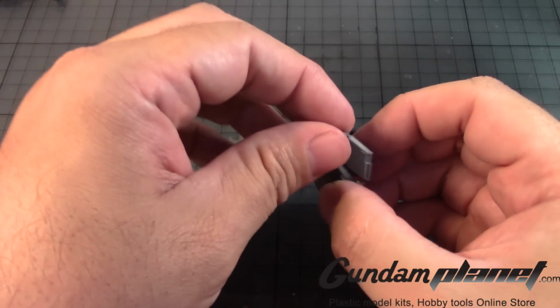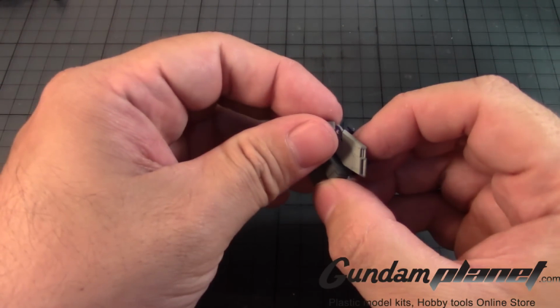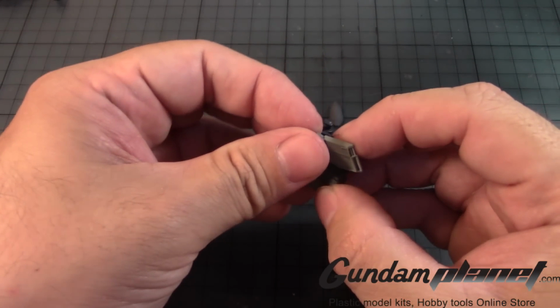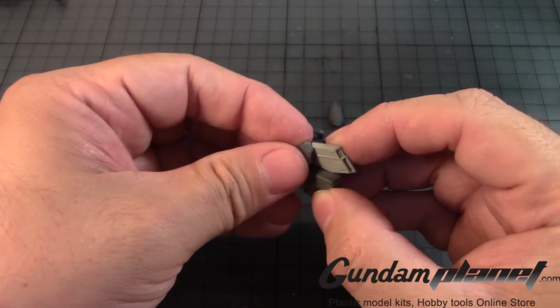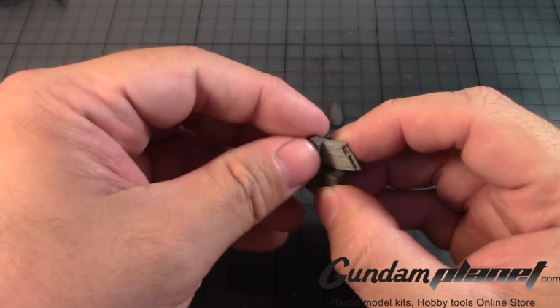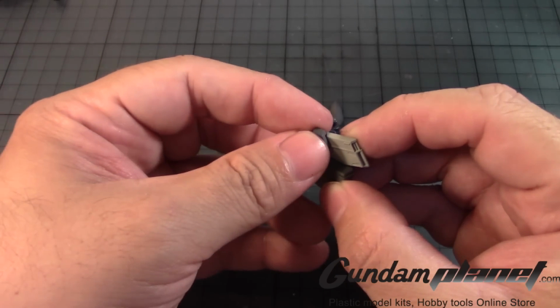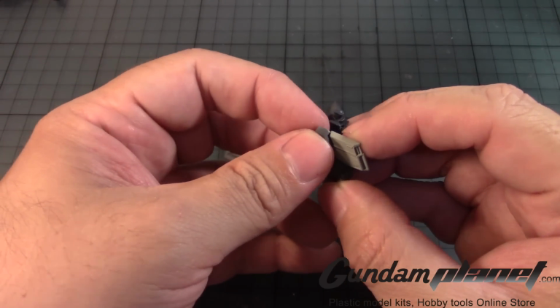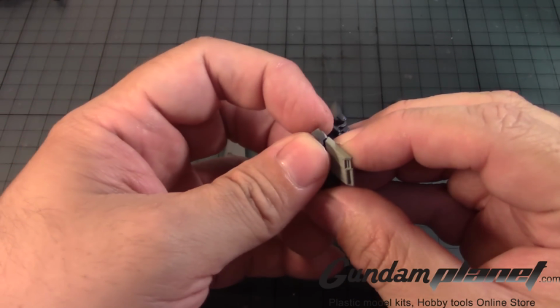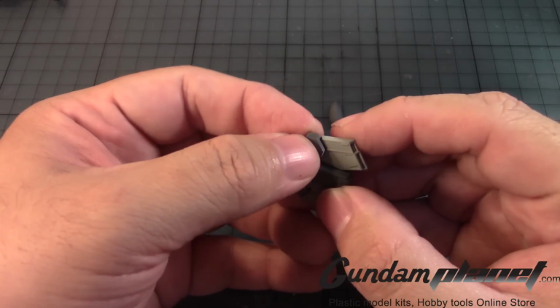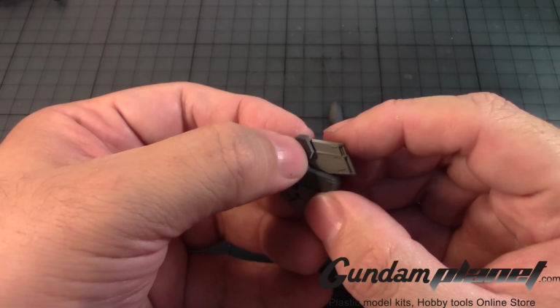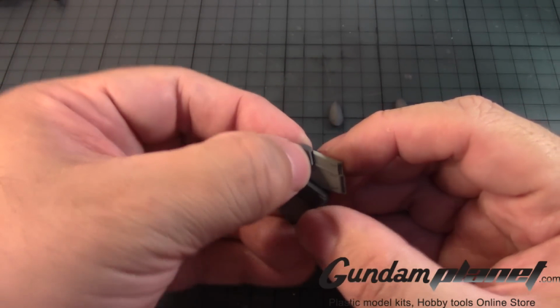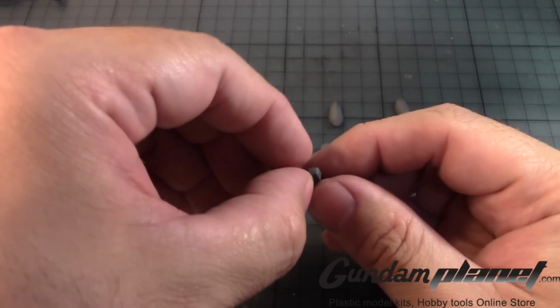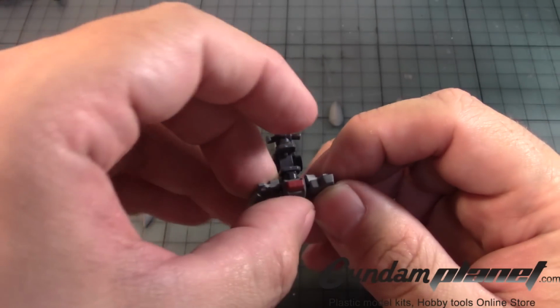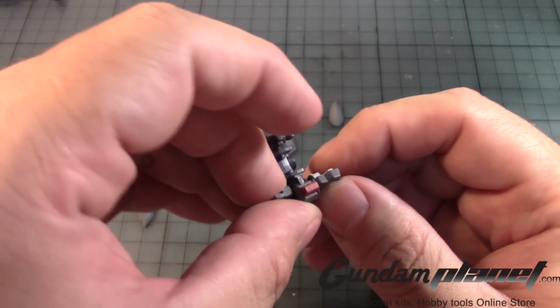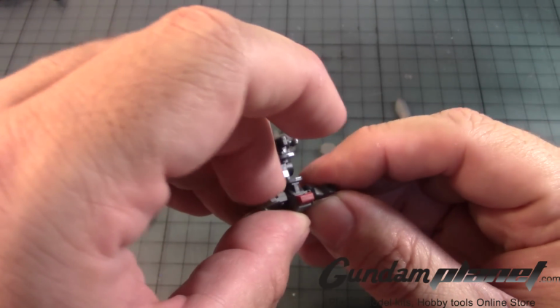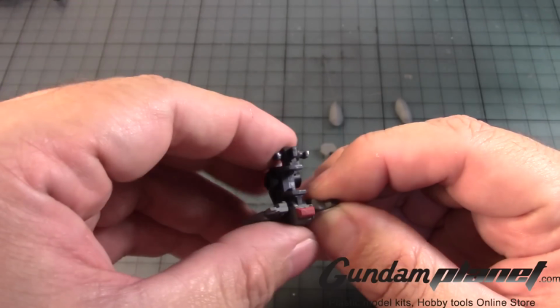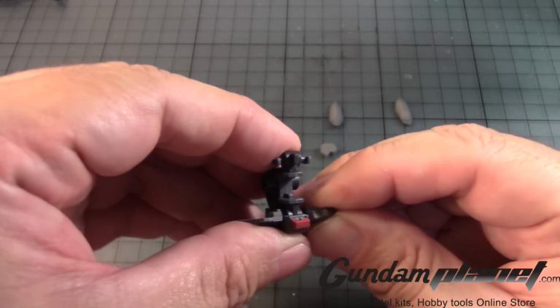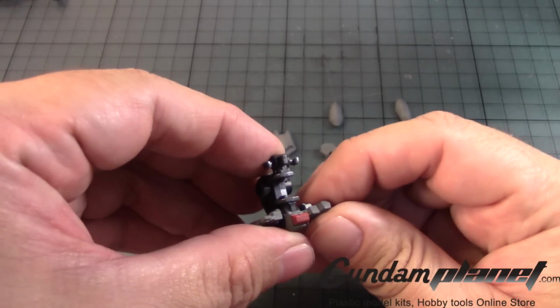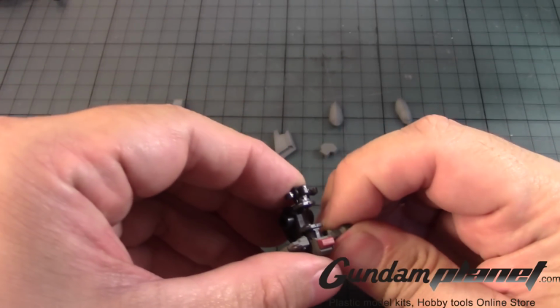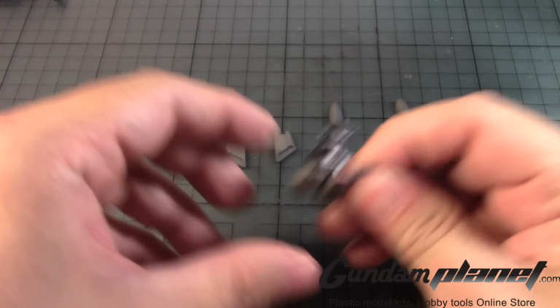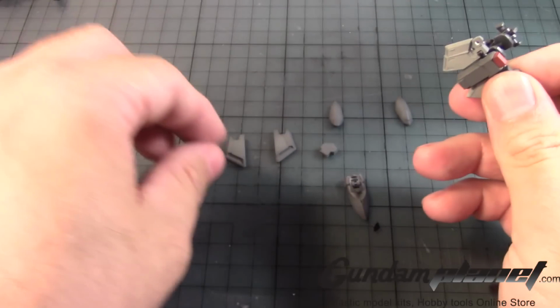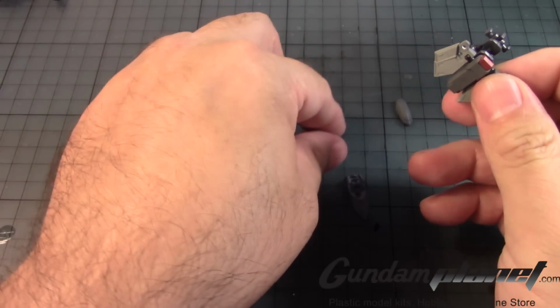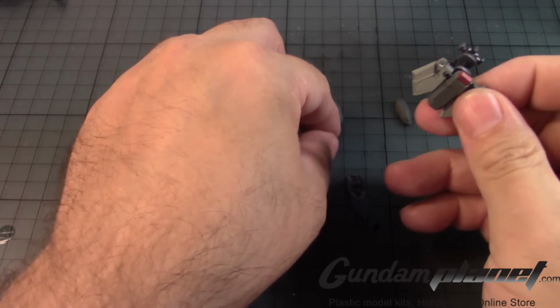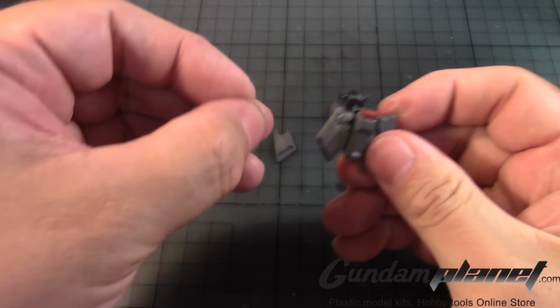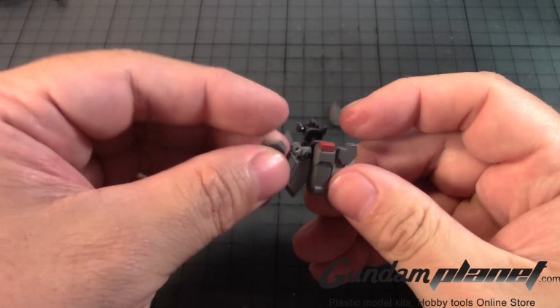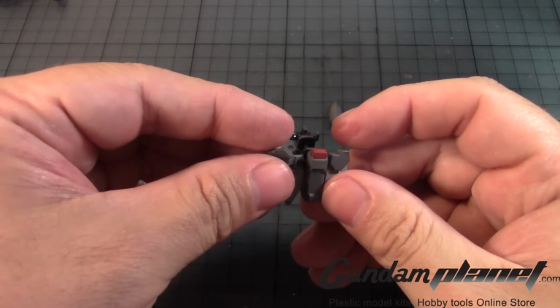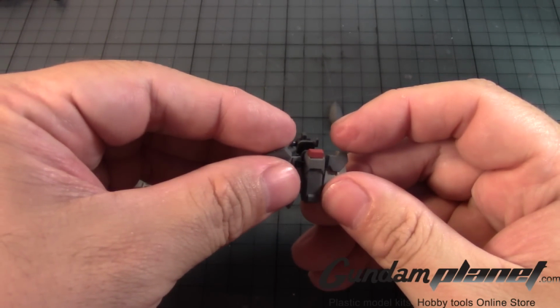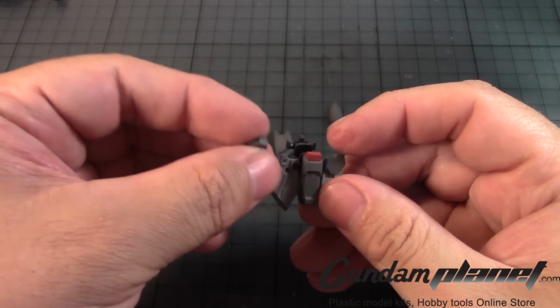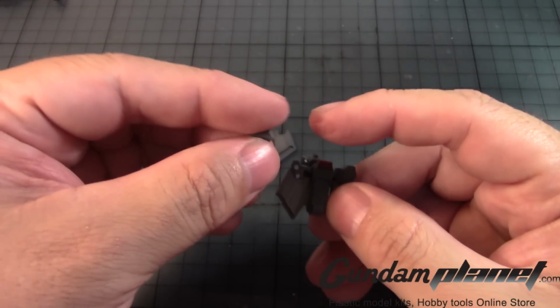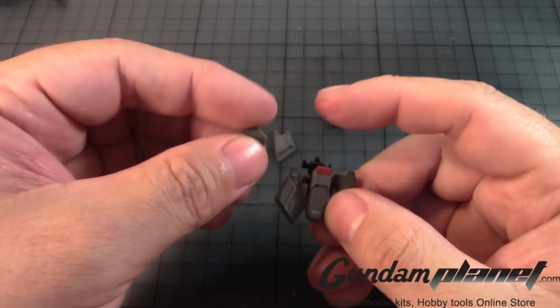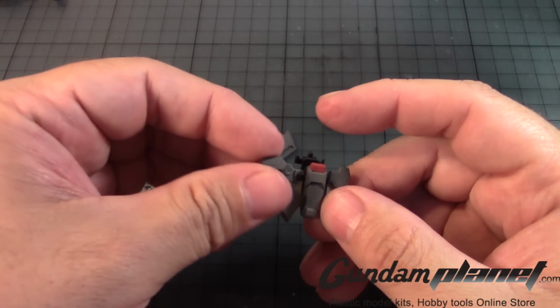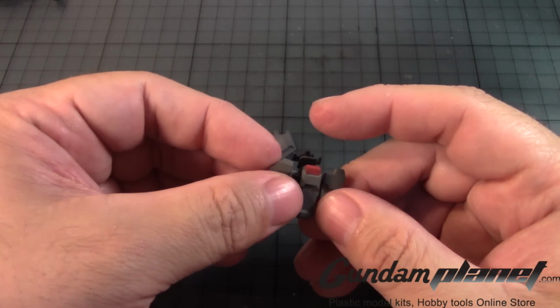Then we take this part here, put it in like so, and then repeat the same one here.